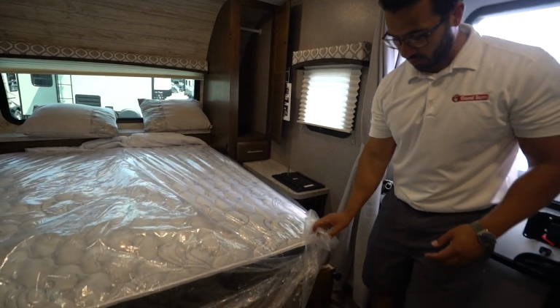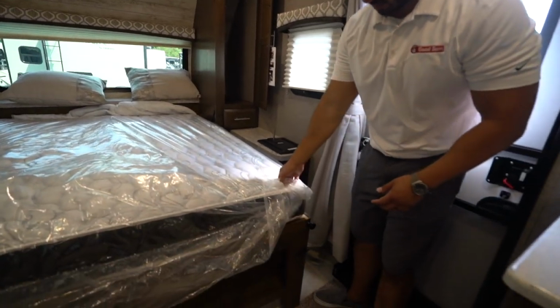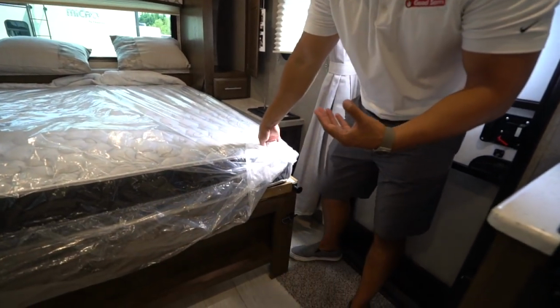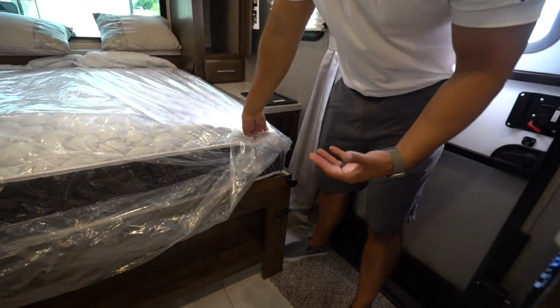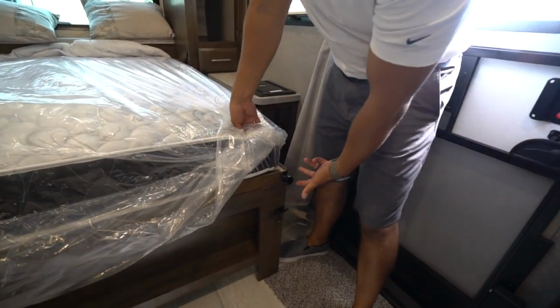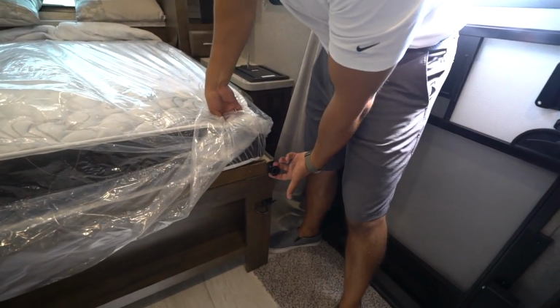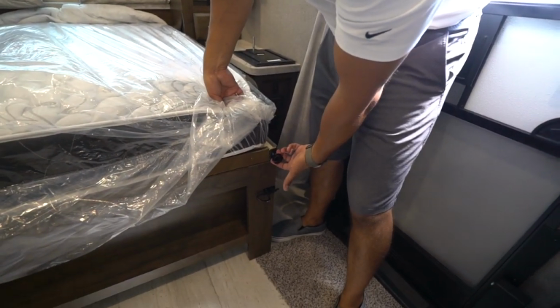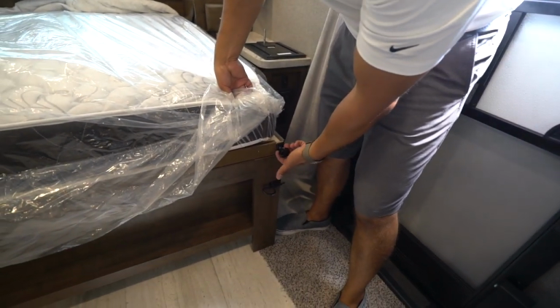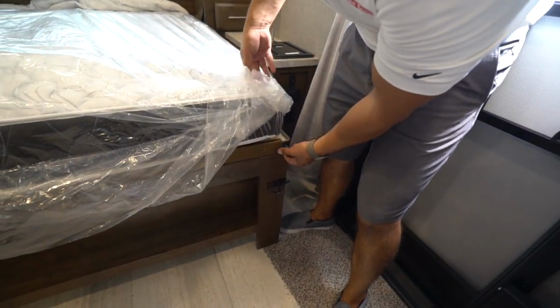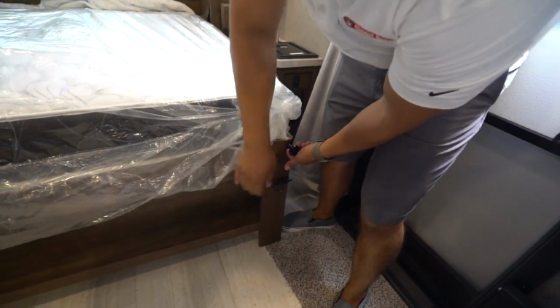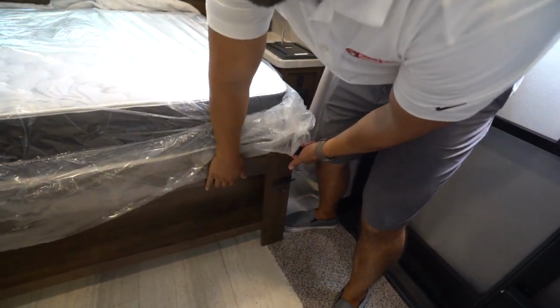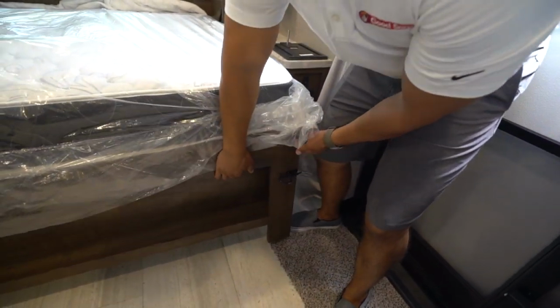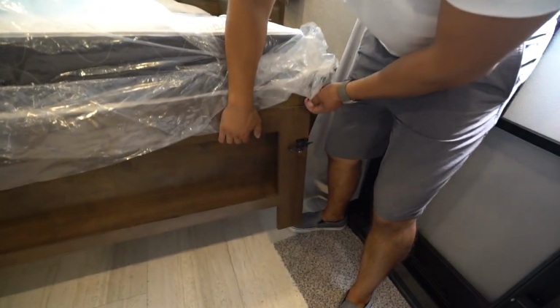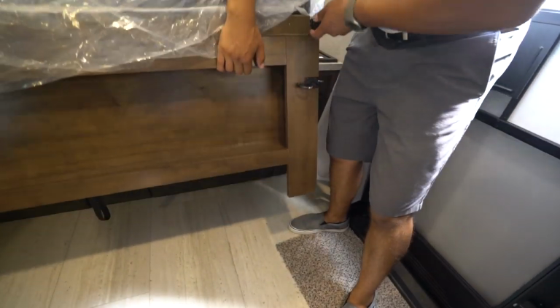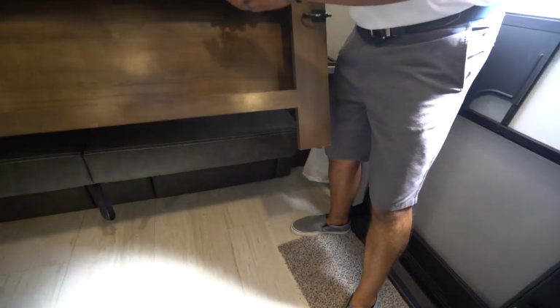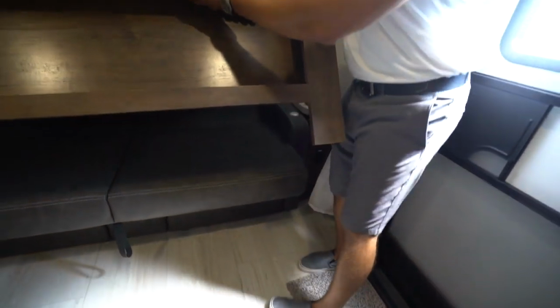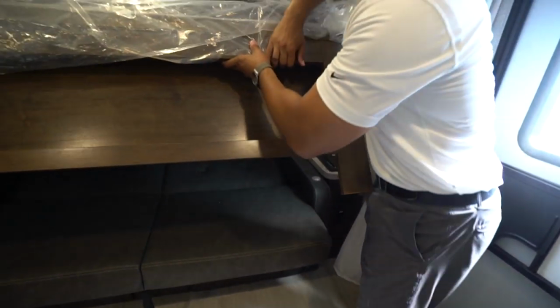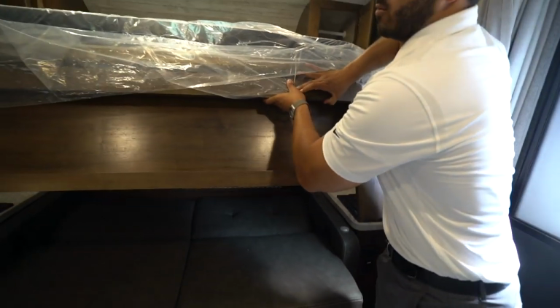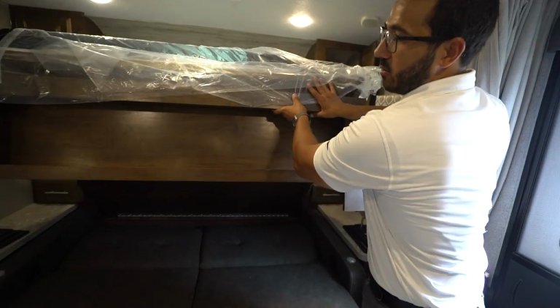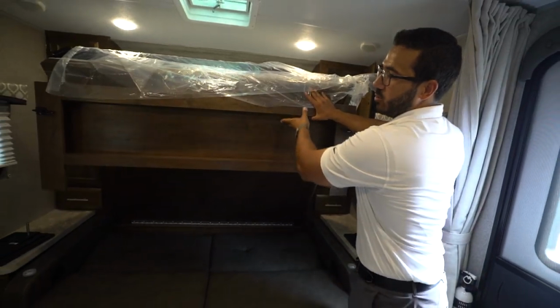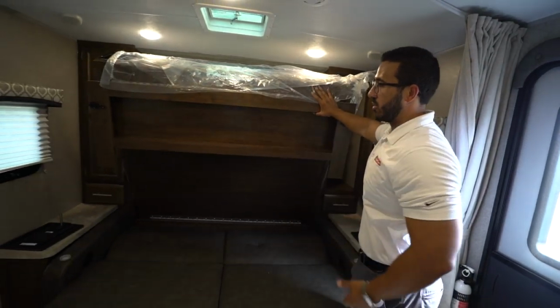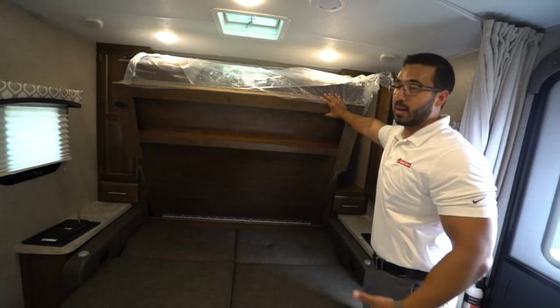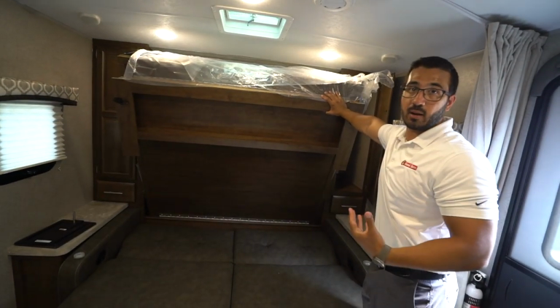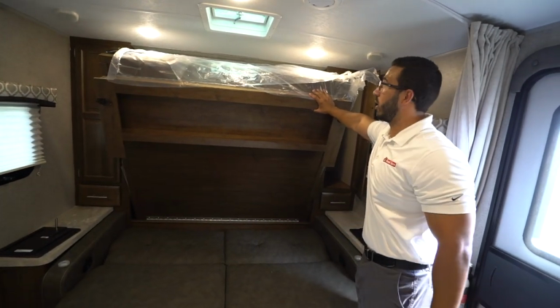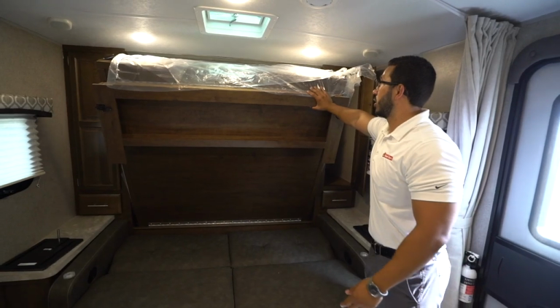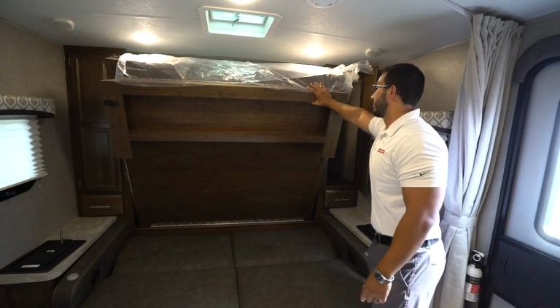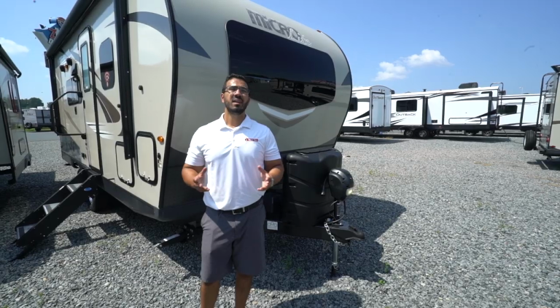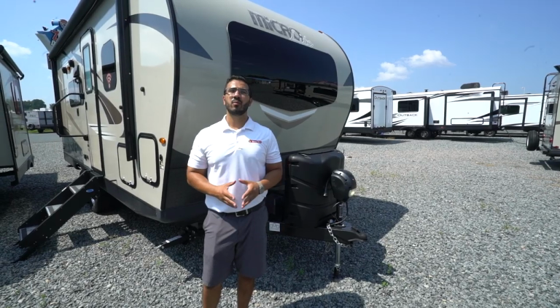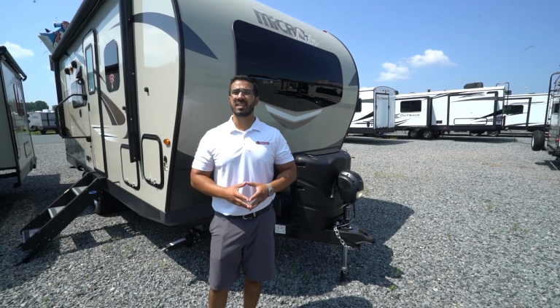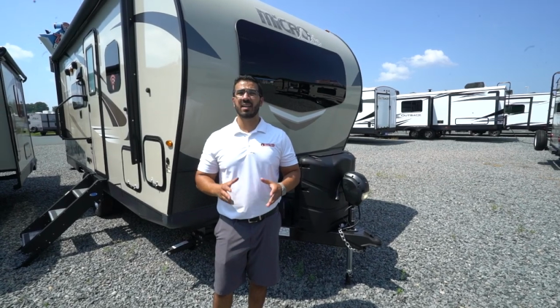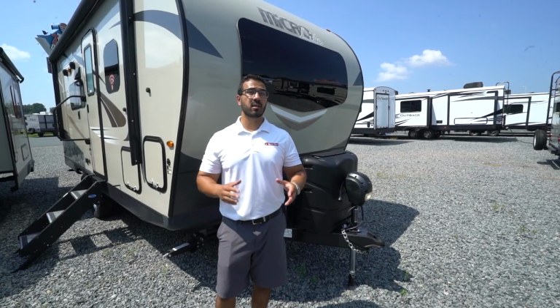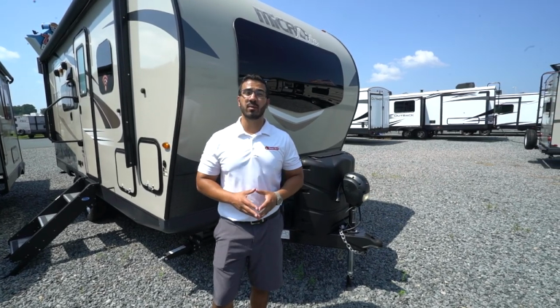One last thing about the Murphy bed: a lot of people don't know how to put it back up, but there's a little release here — you pull it and that unlocks it, allowing you to put the Murphy bed back up. Now let's take a look at some of the outside features.